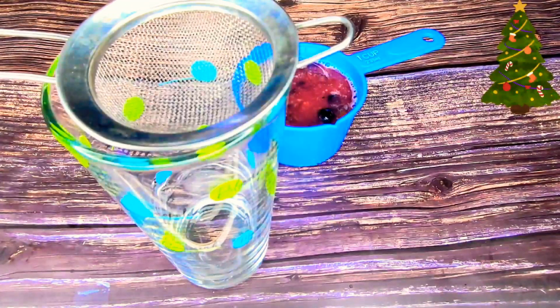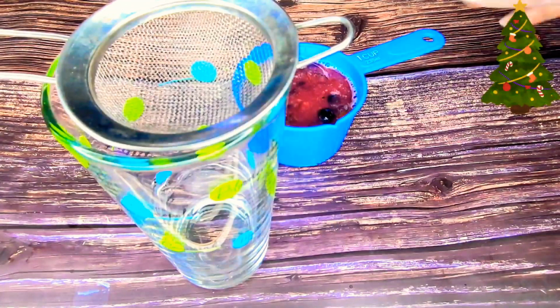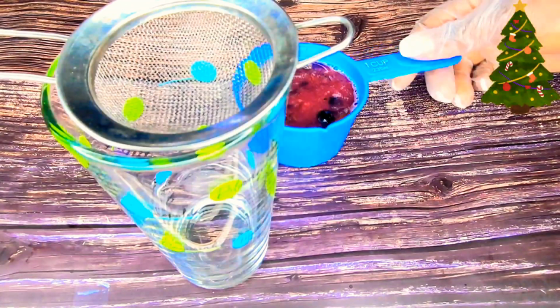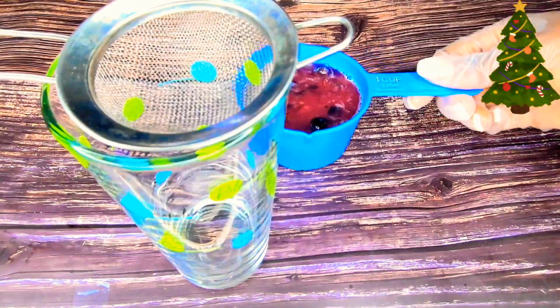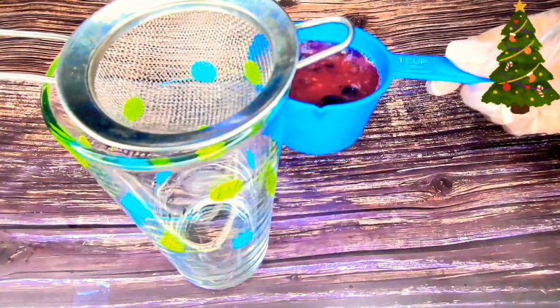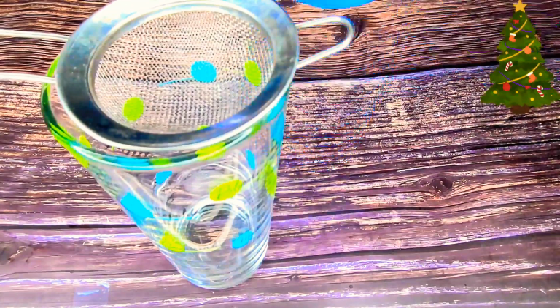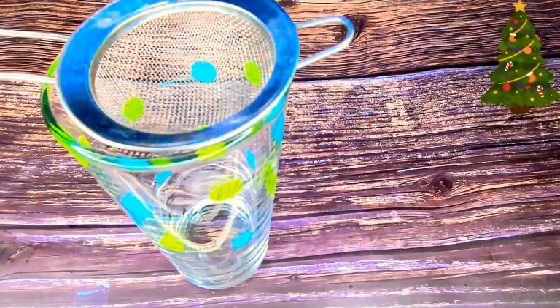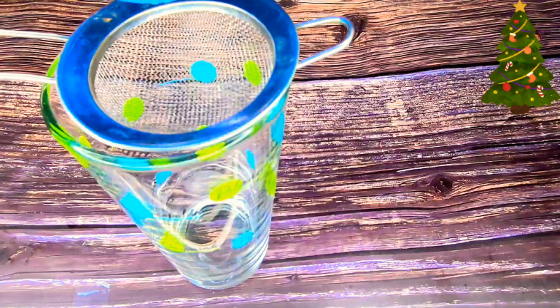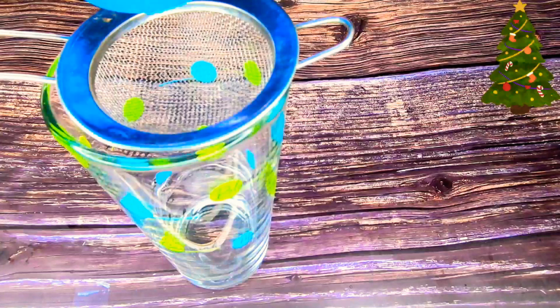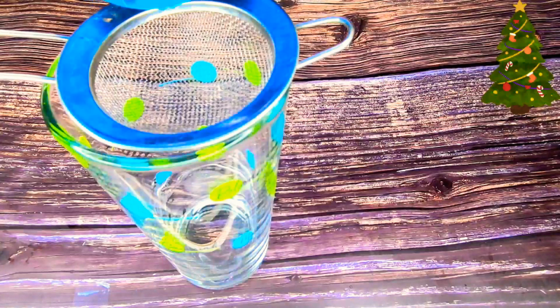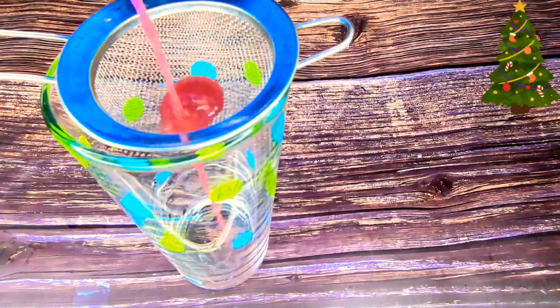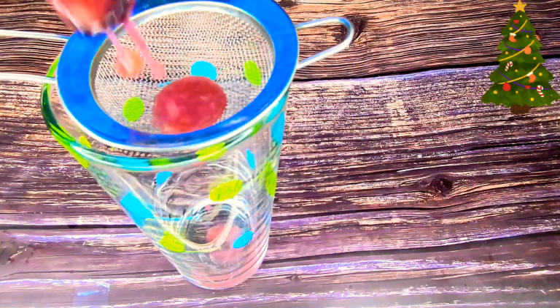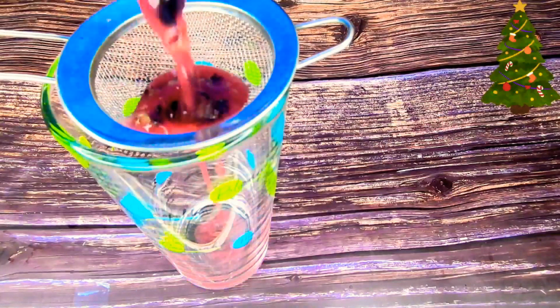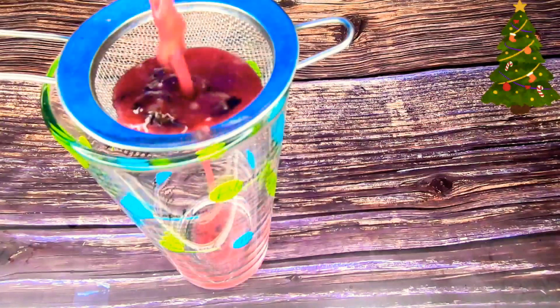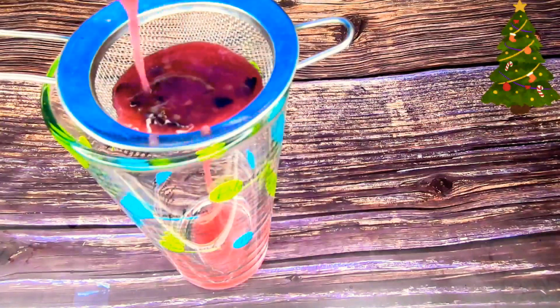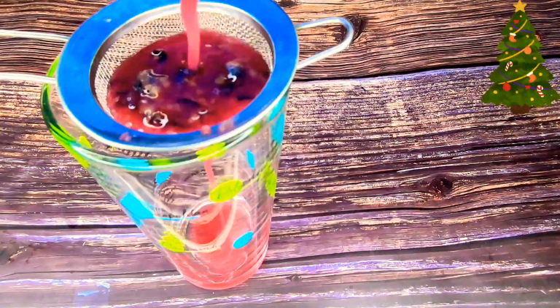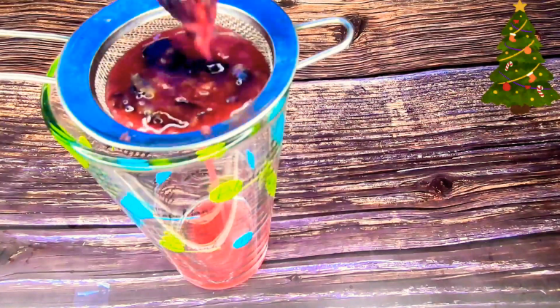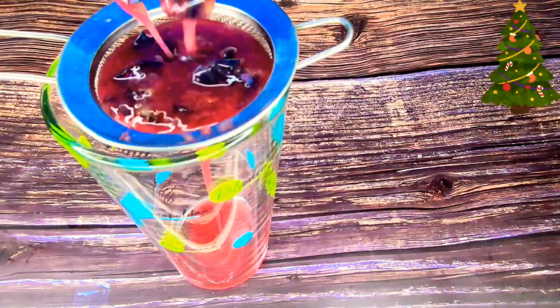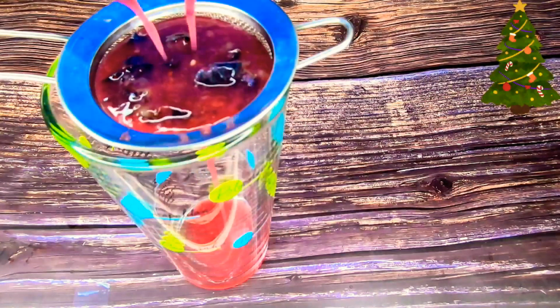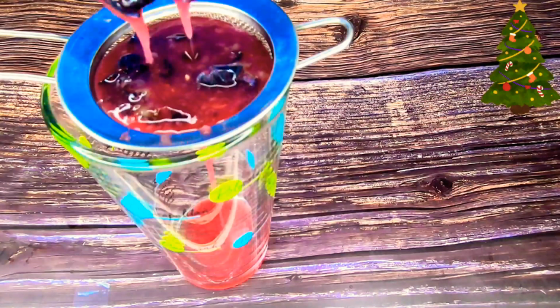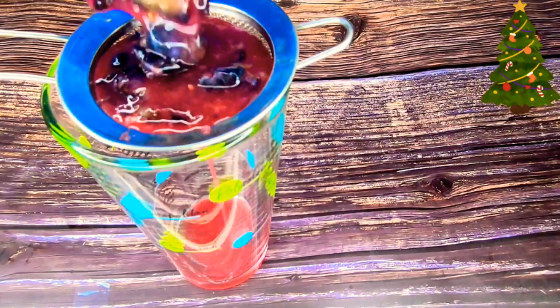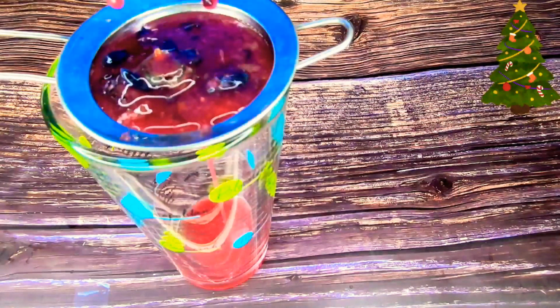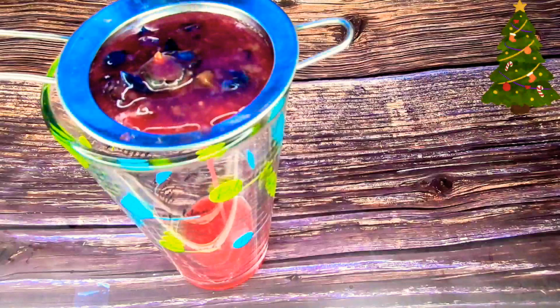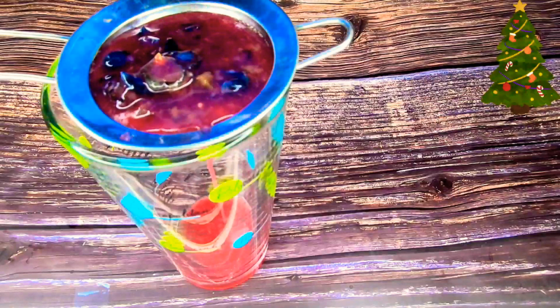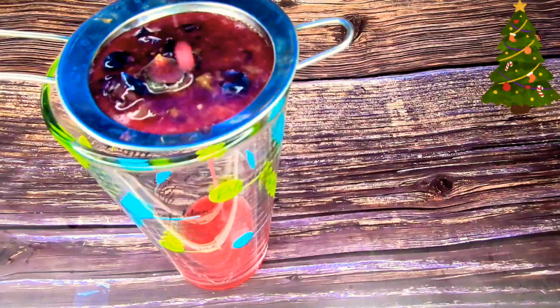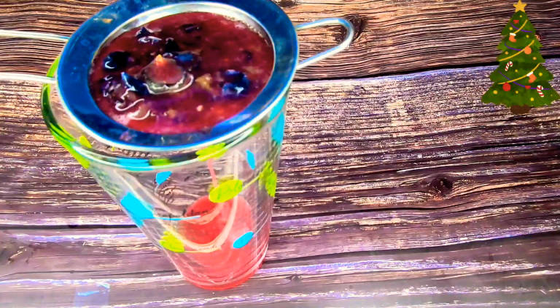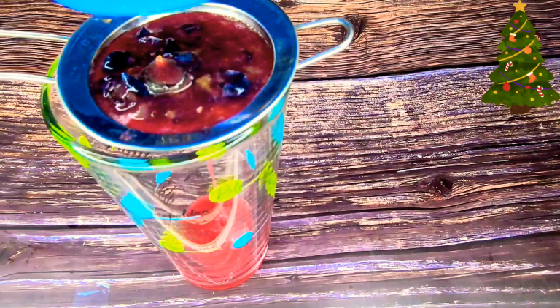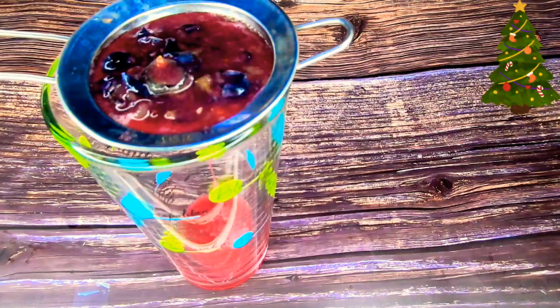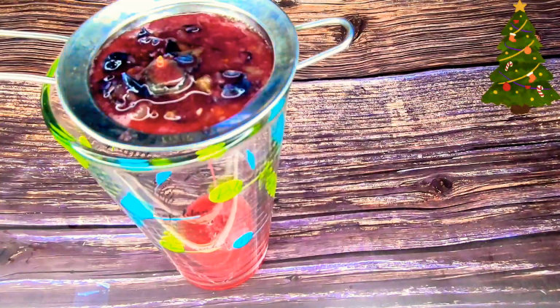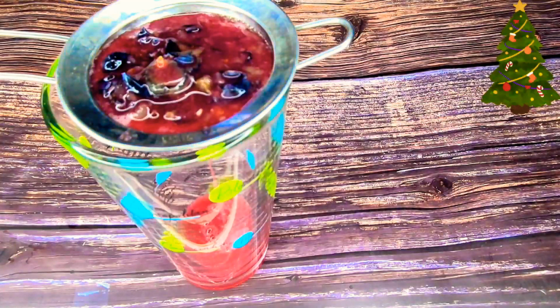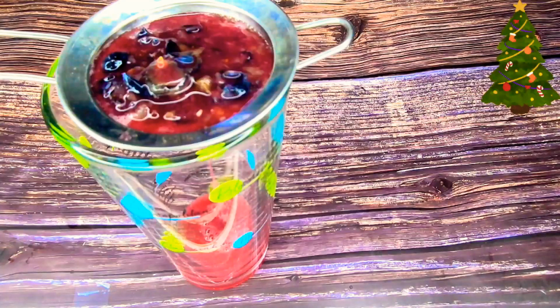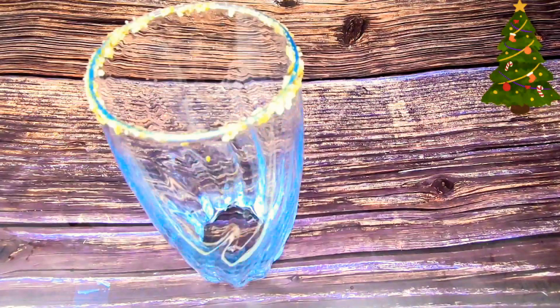If you notice, I am using a different cup to strain out the juice because I want my salt on the rim to remain intact on the other glass.